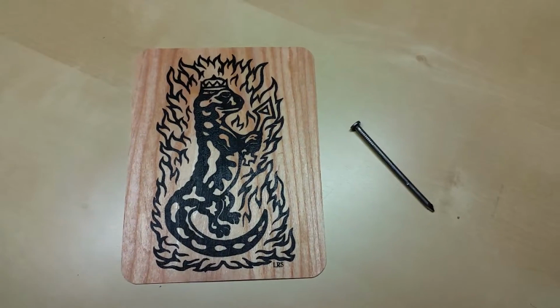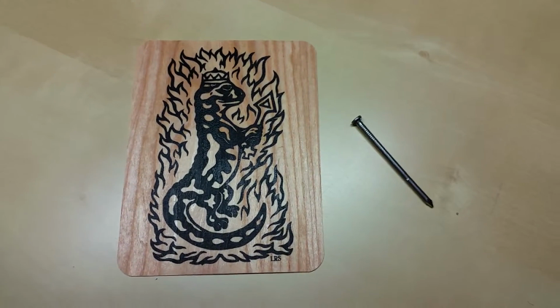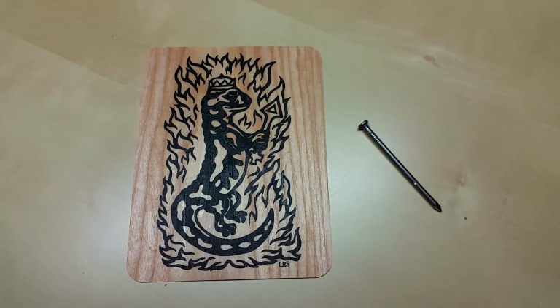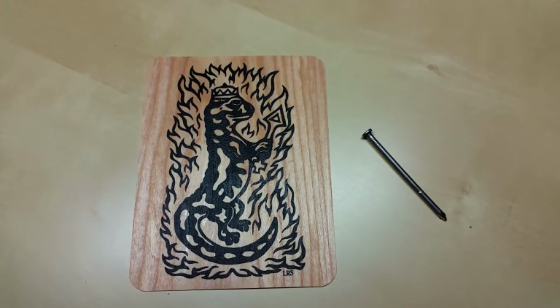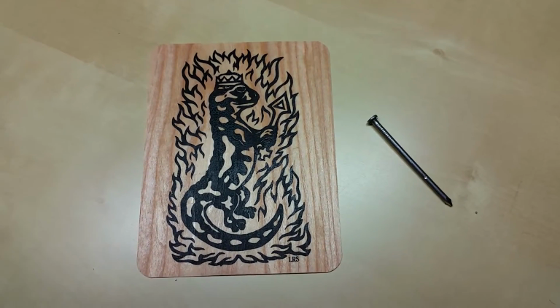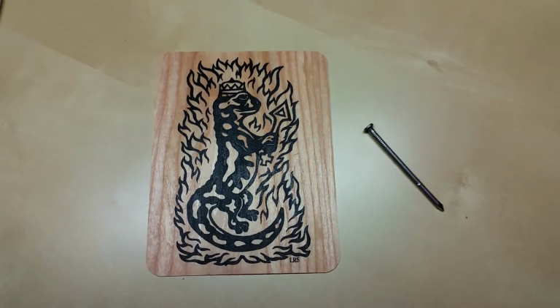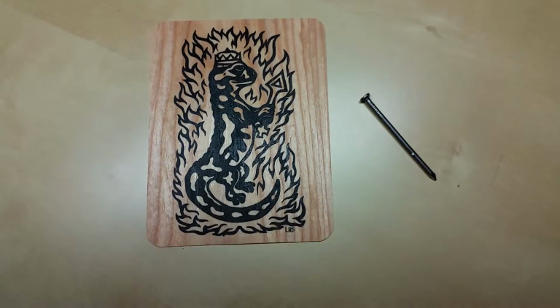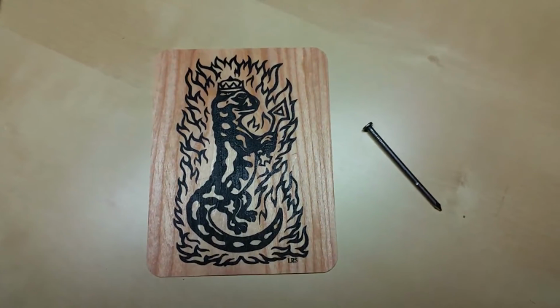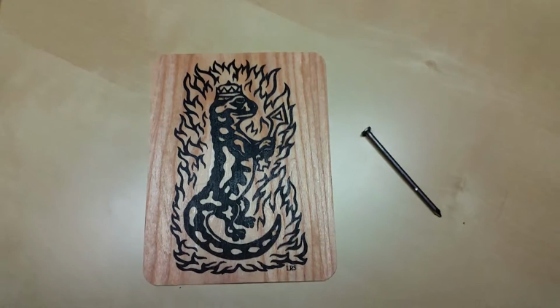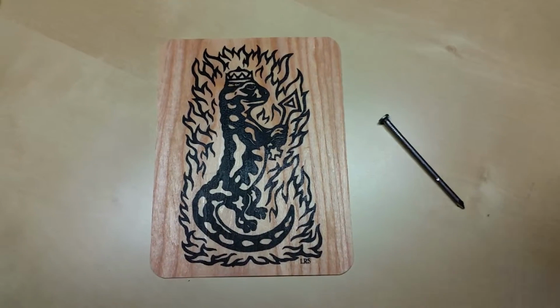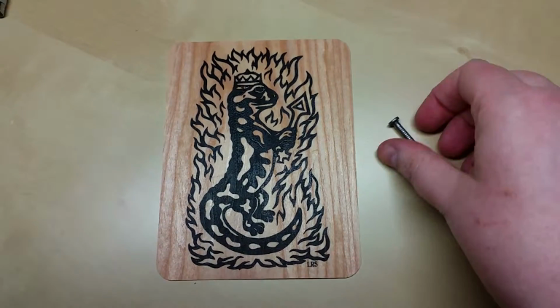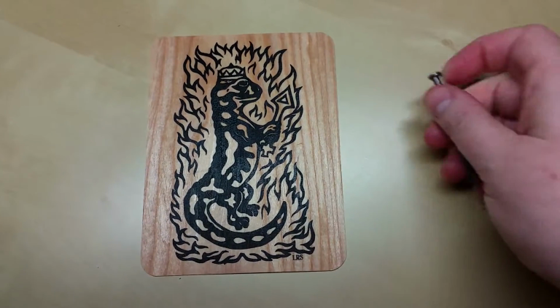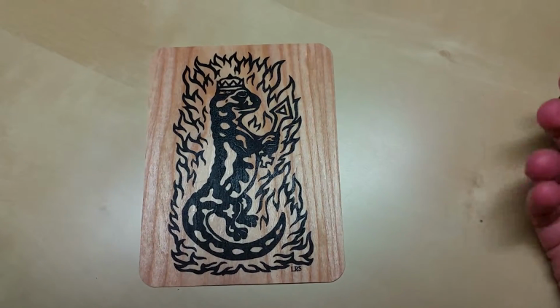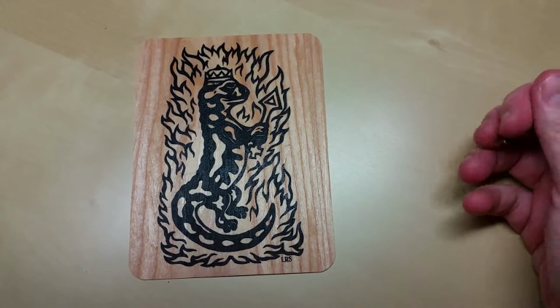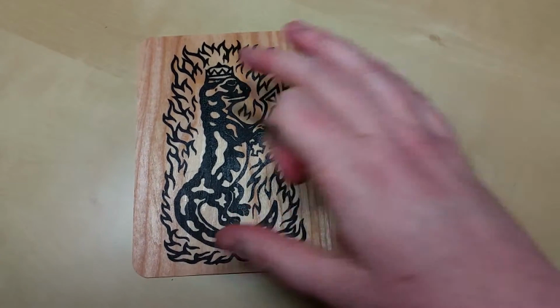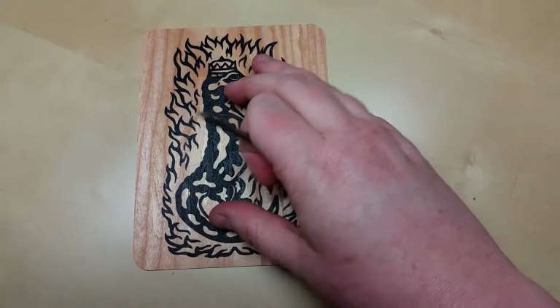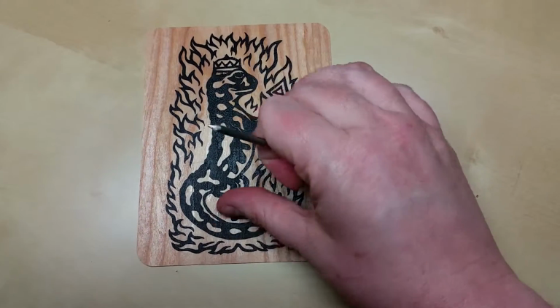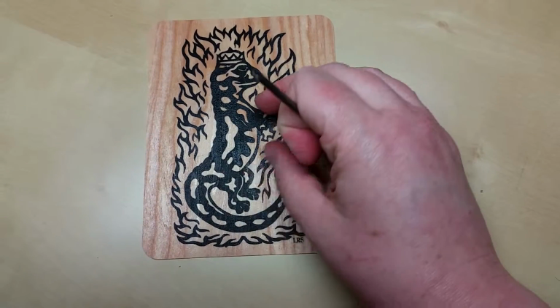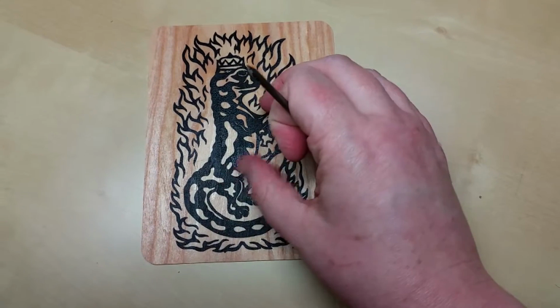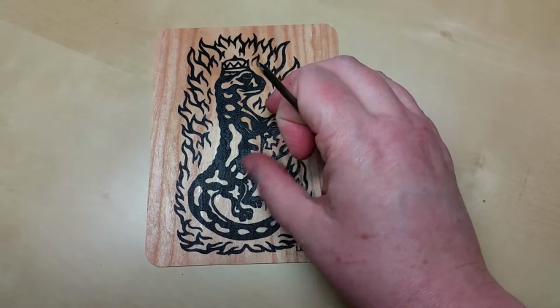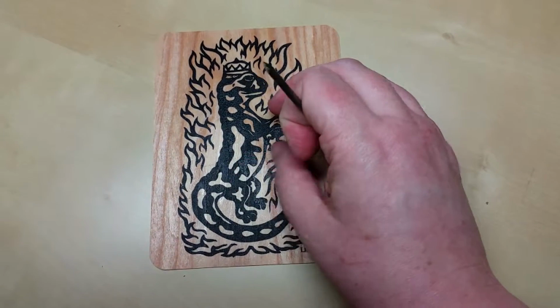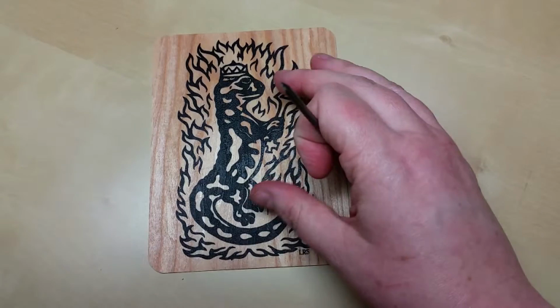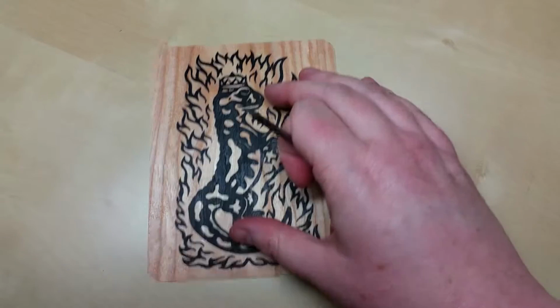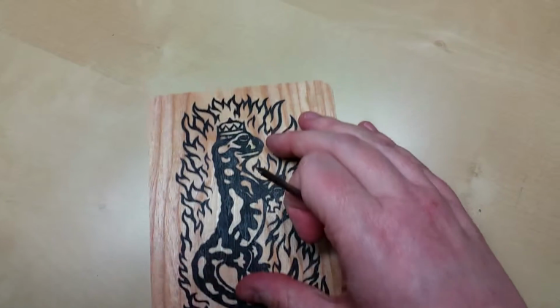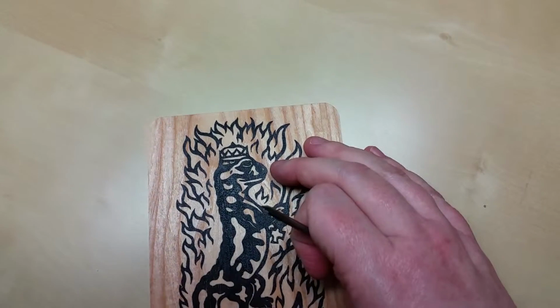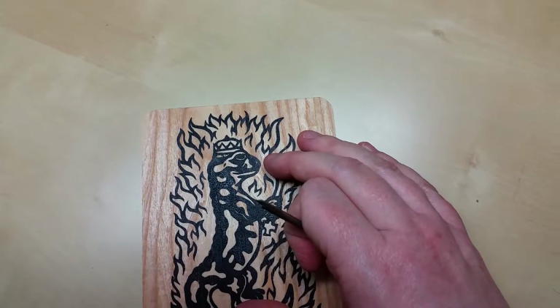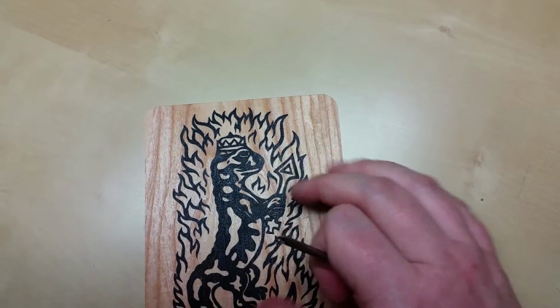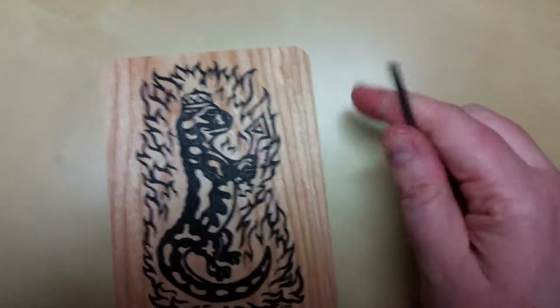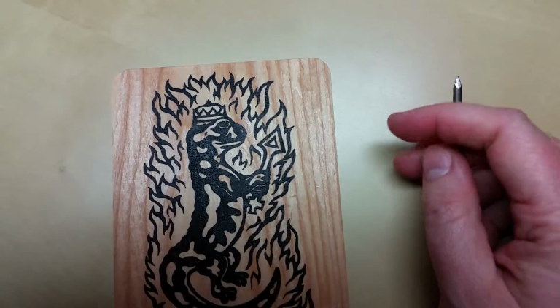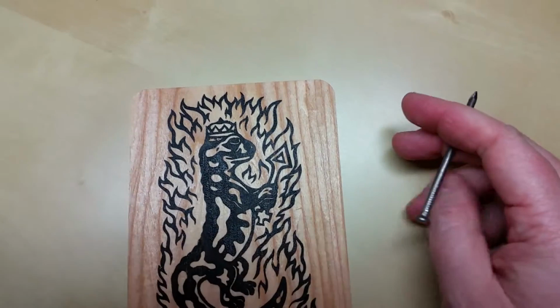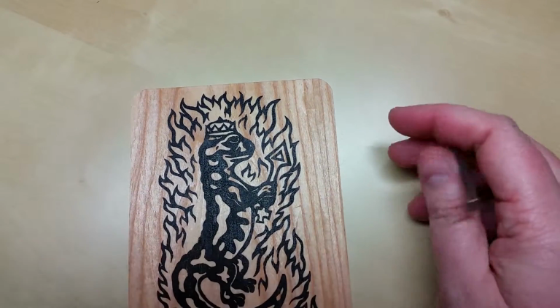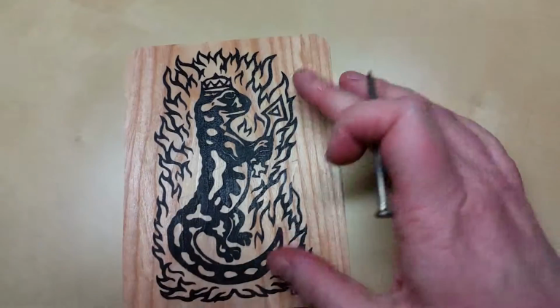This is one of my new screen printed wood veneer cards featuring the salamander. This one's a reject — it was one of the first ones I did, and my screen printing was not very good yet.